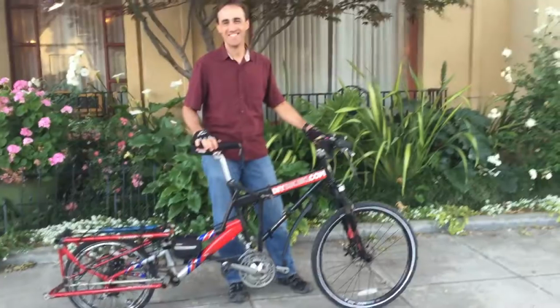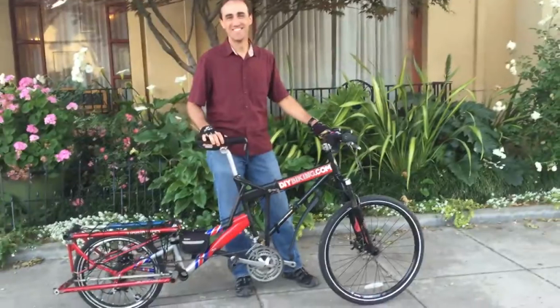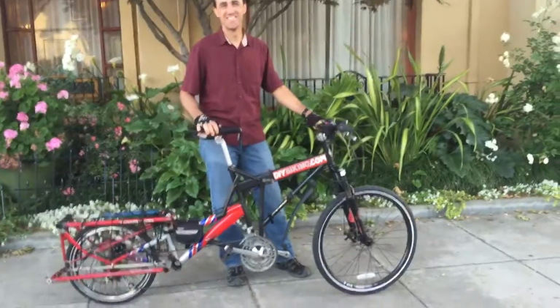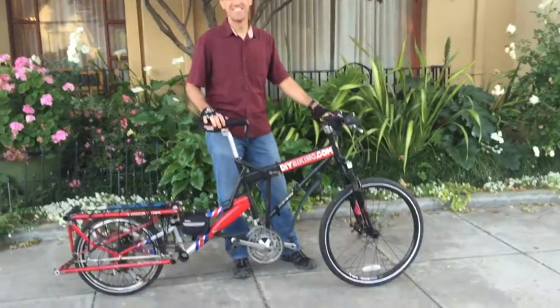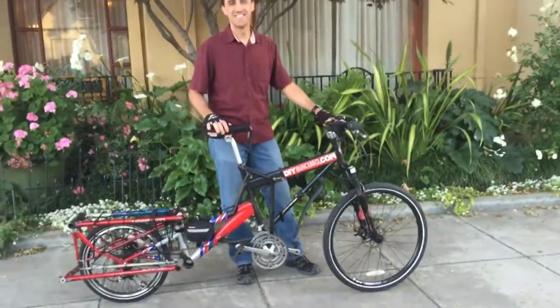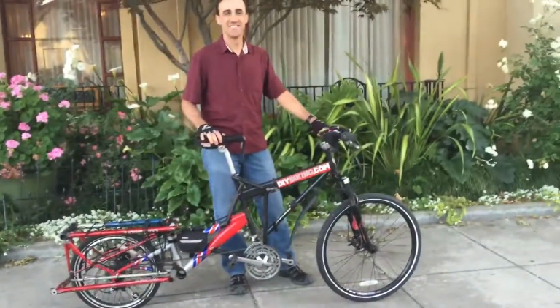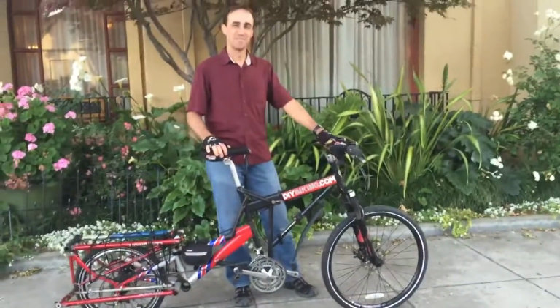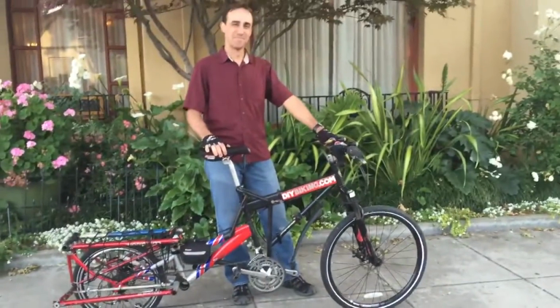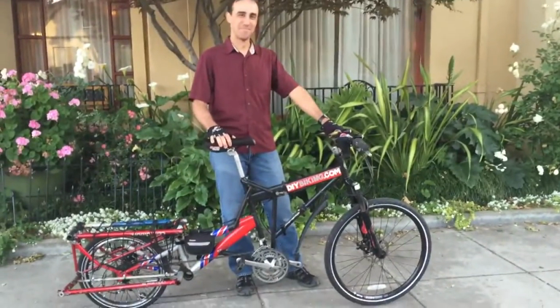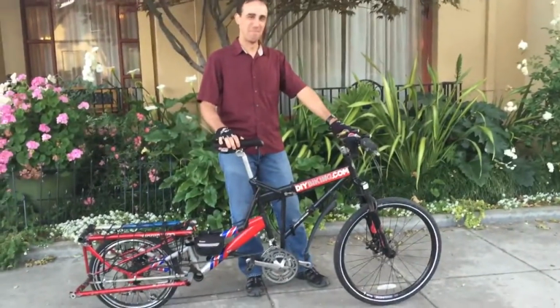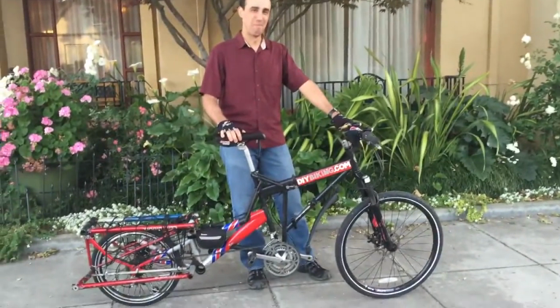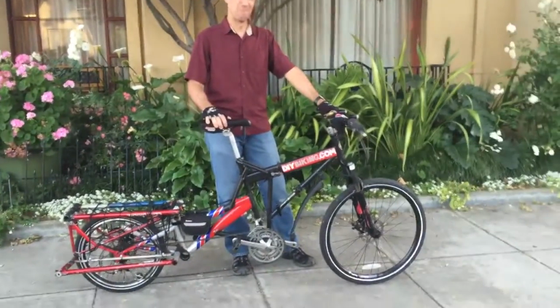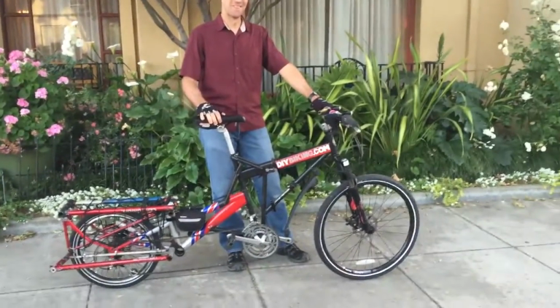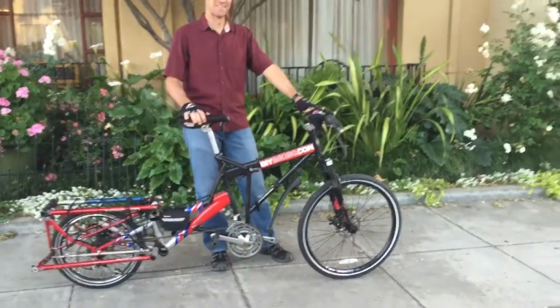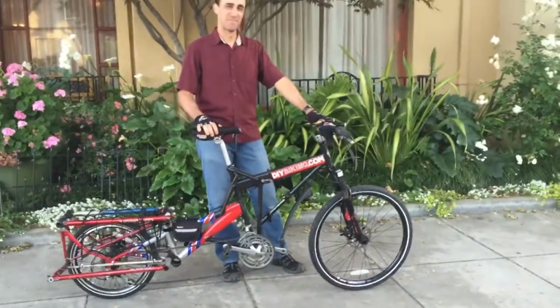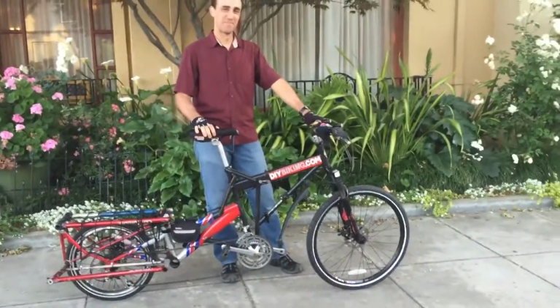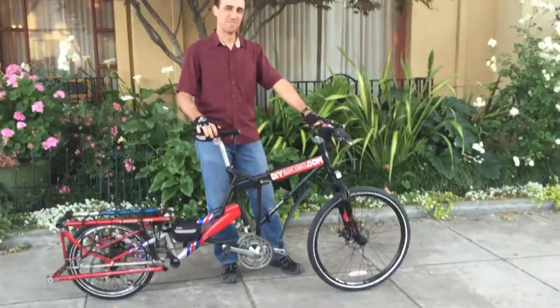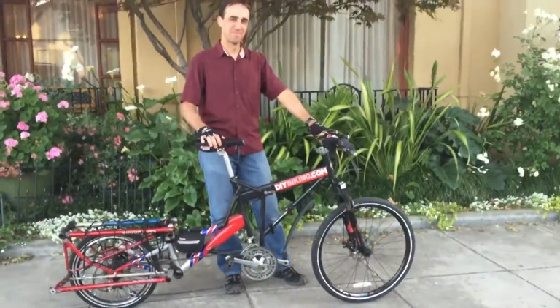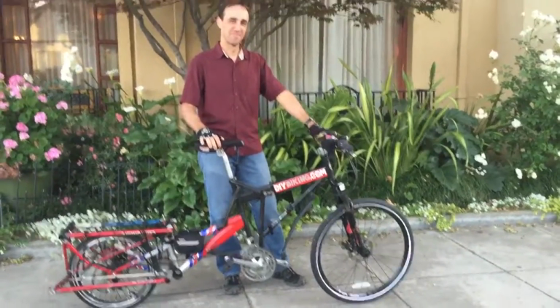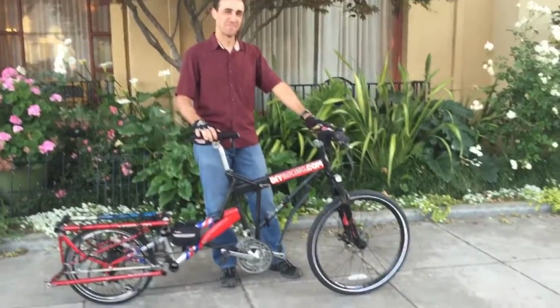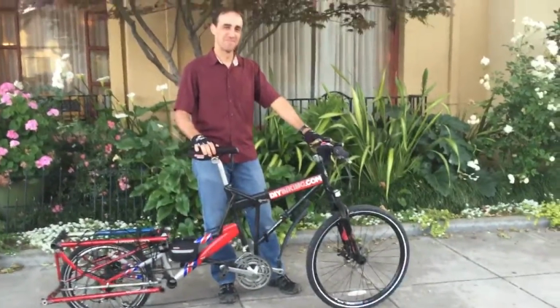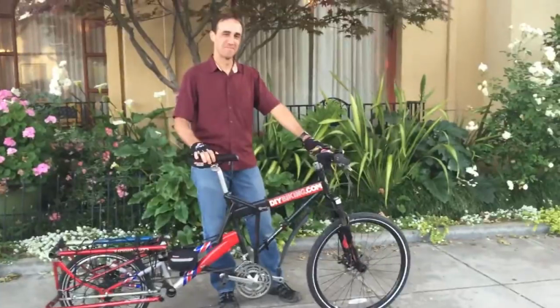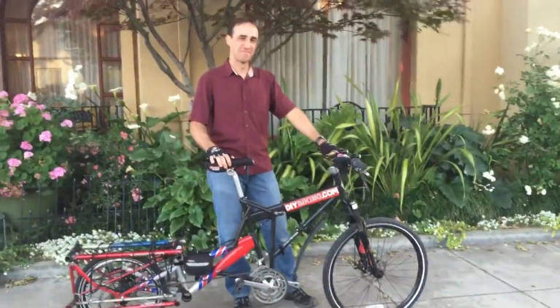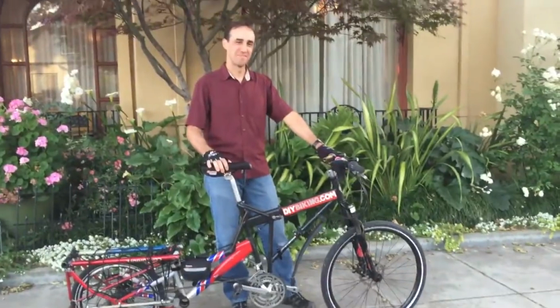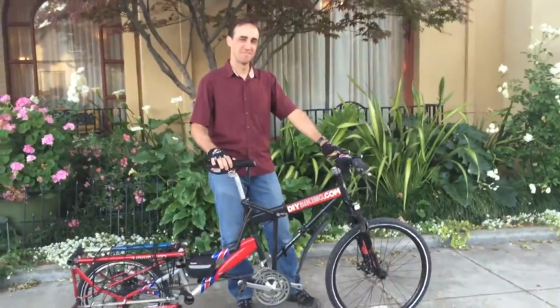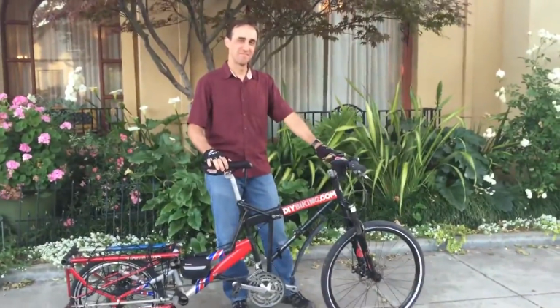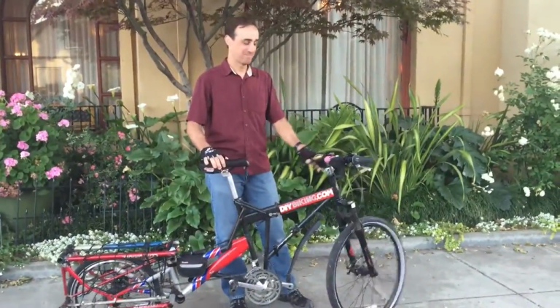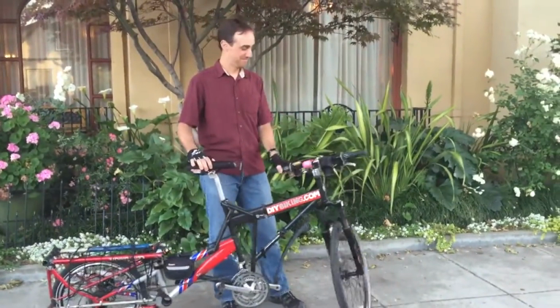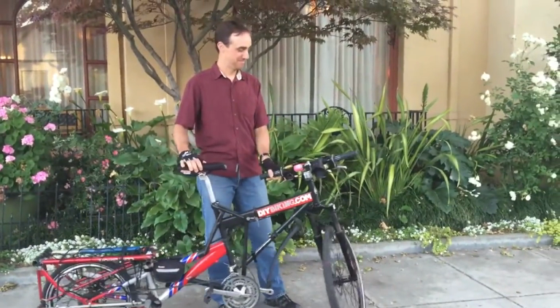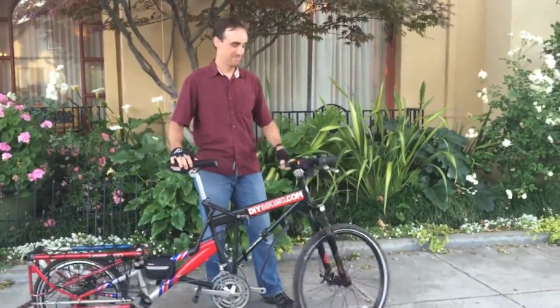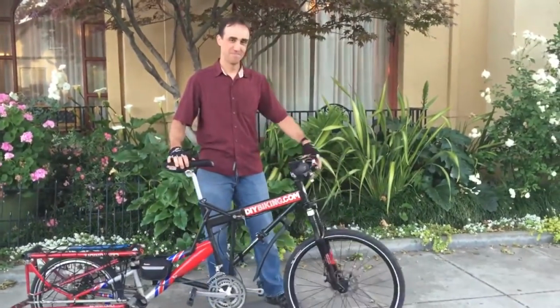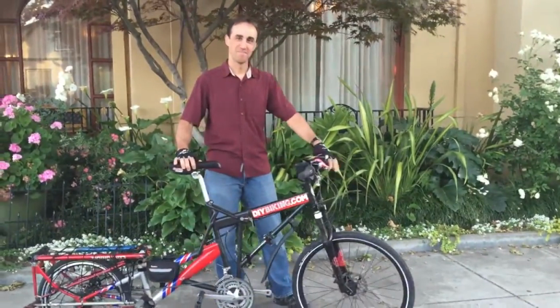Hi, I'm here with Michael from San Jose and he is going to demonstrate this really cool bike that he built out of eight different frames — and guess what, it folds.